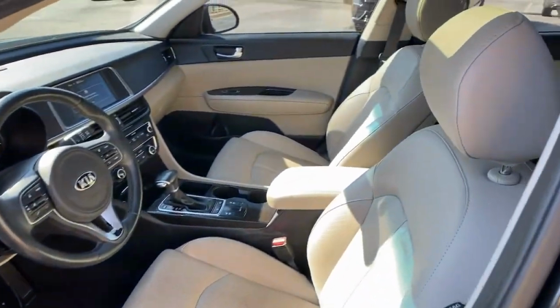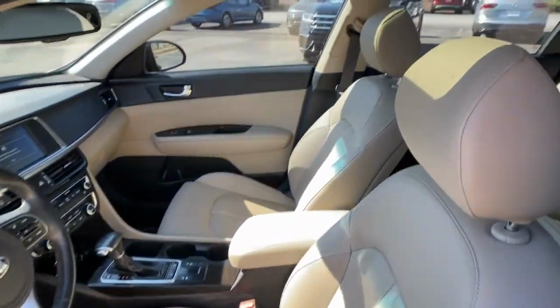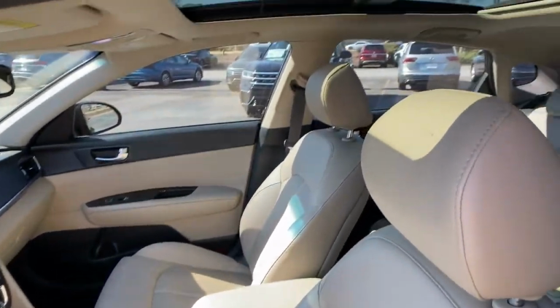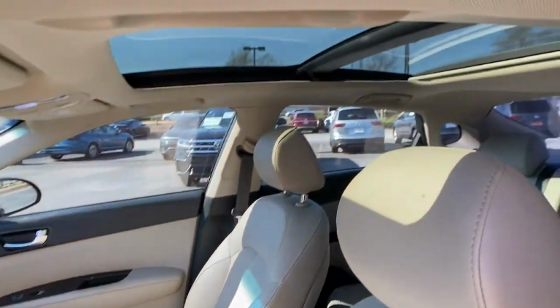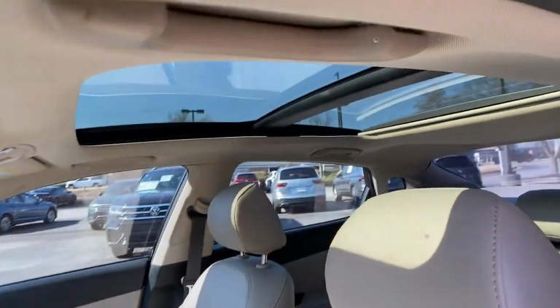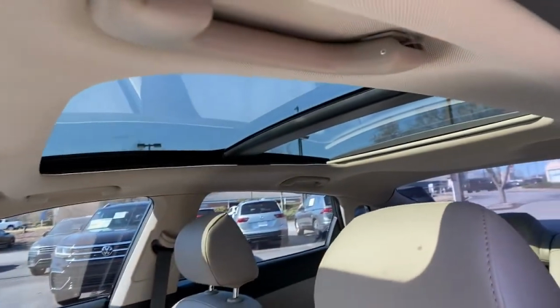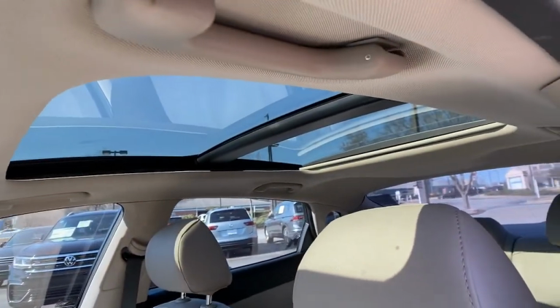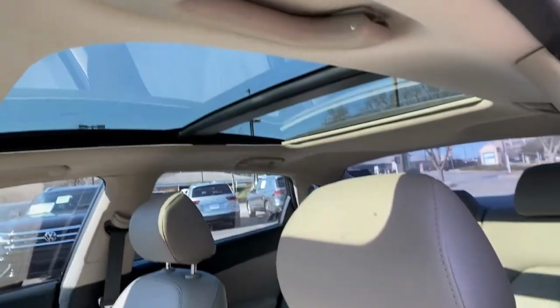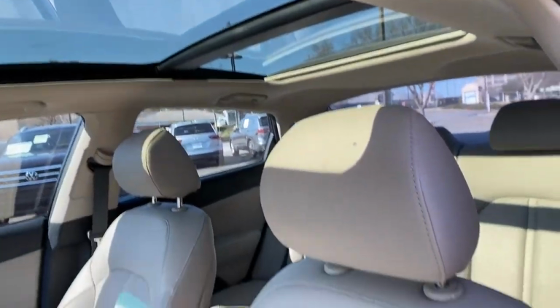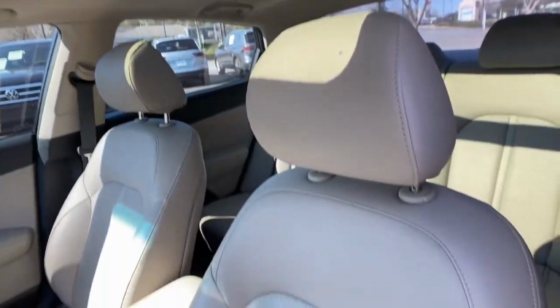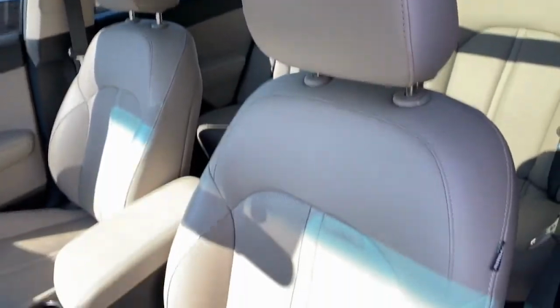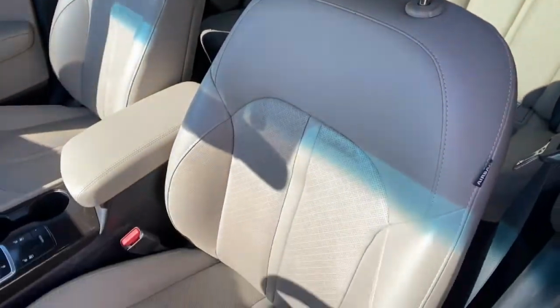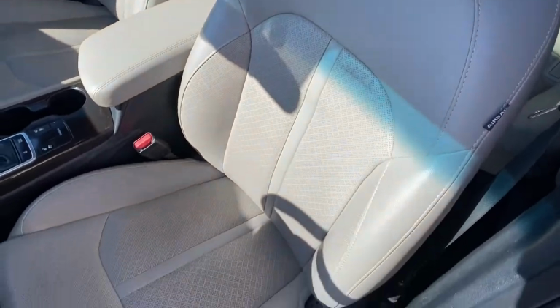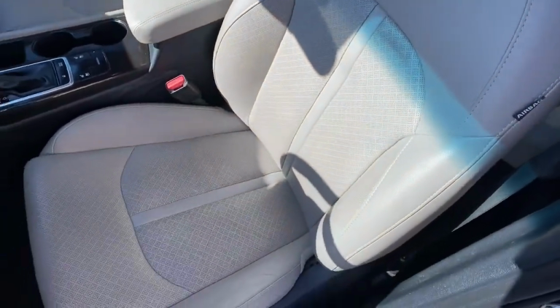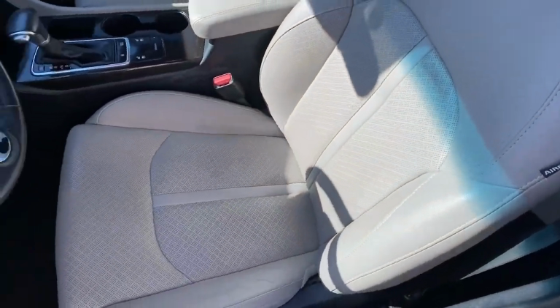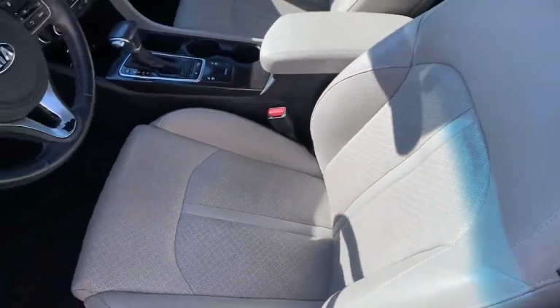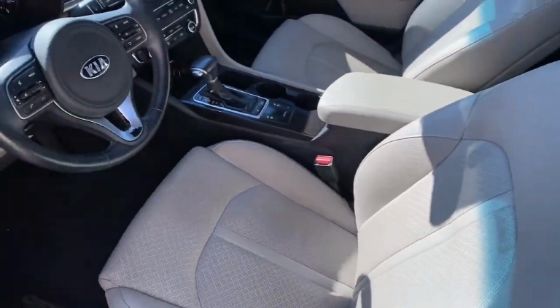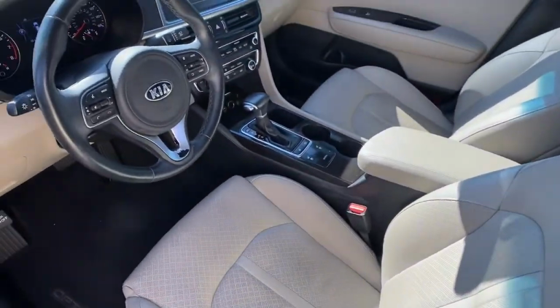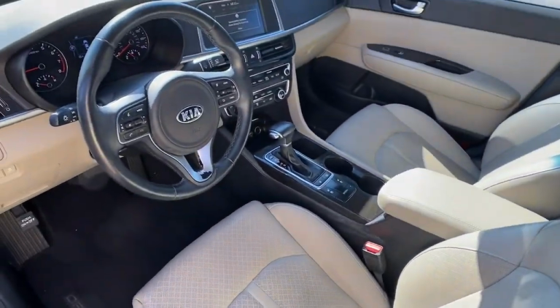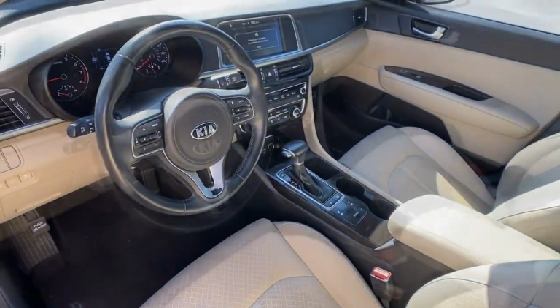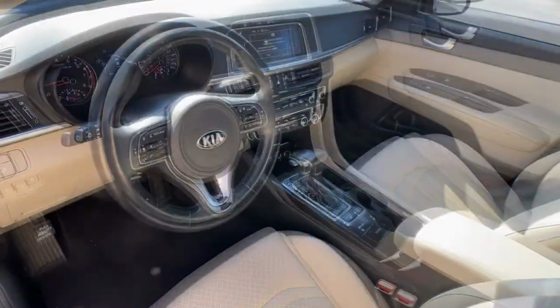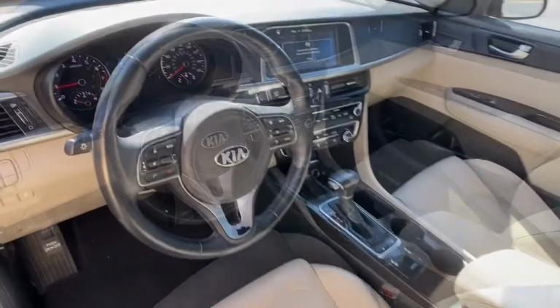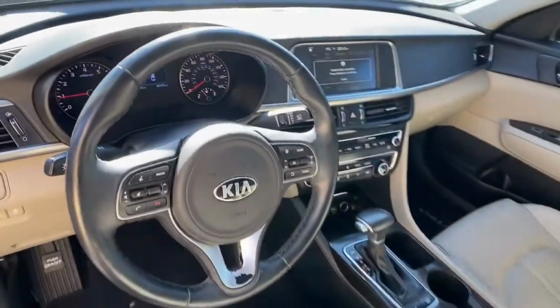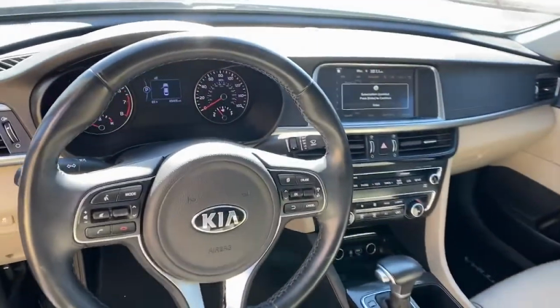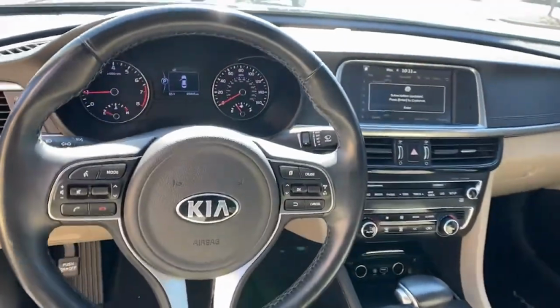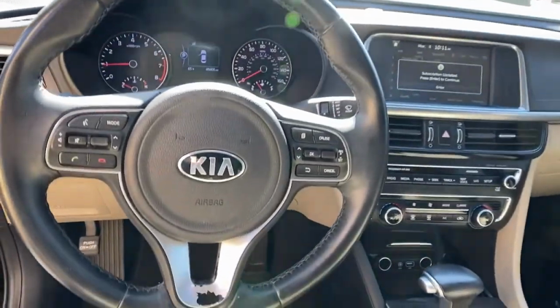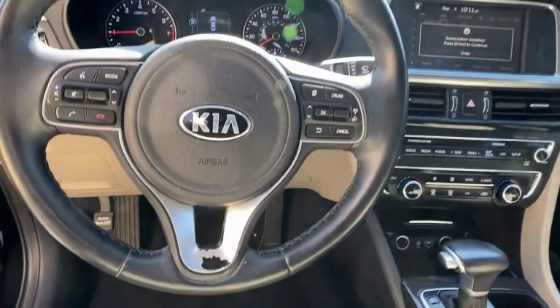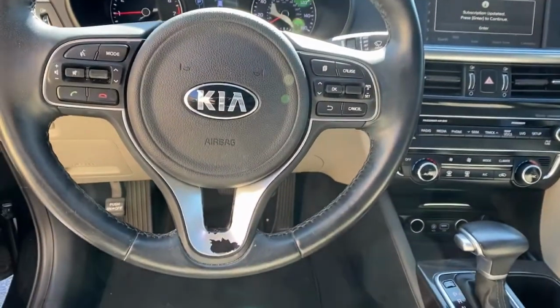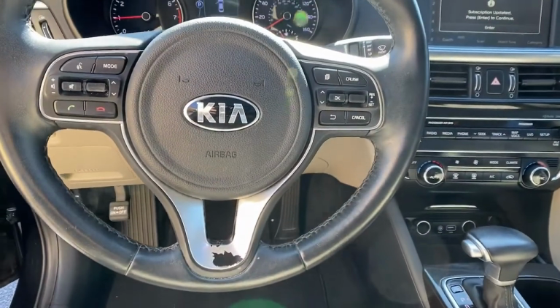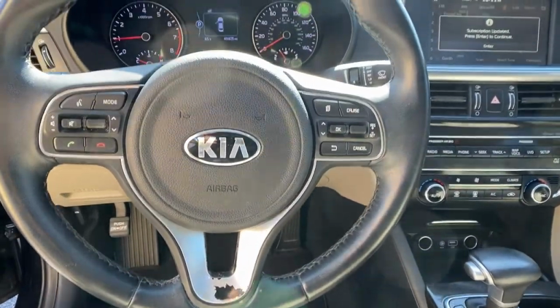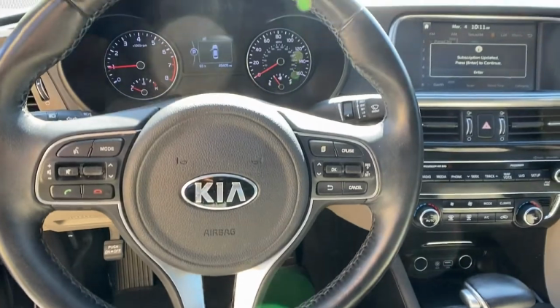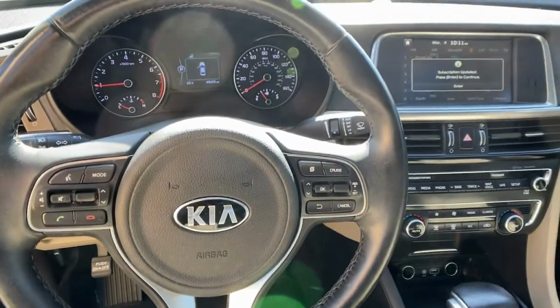Be at ease and enjoy life's journey in this spacious, comfortable Optima. Come in for a fun and easy test drive. Our team will make it the best part of your day.